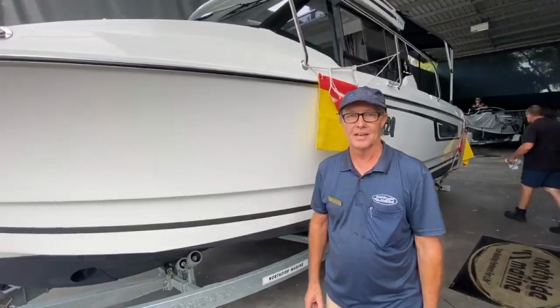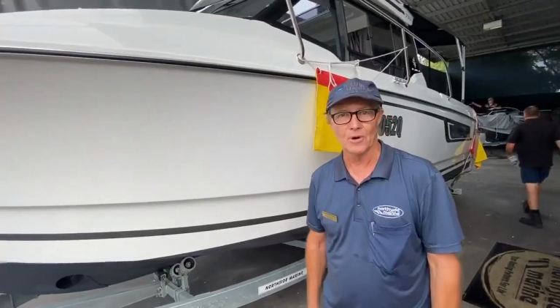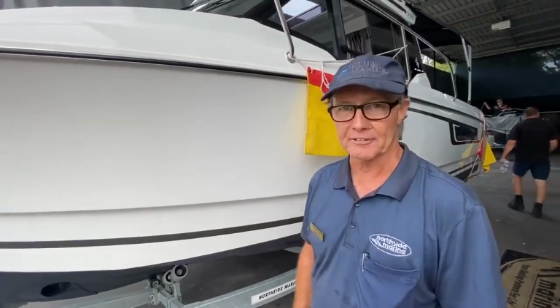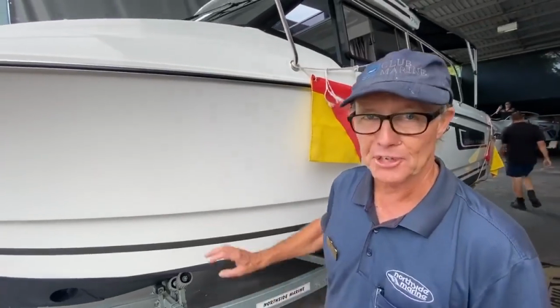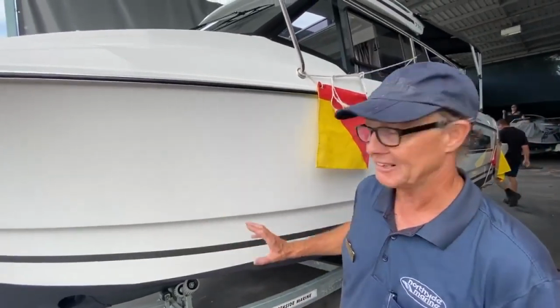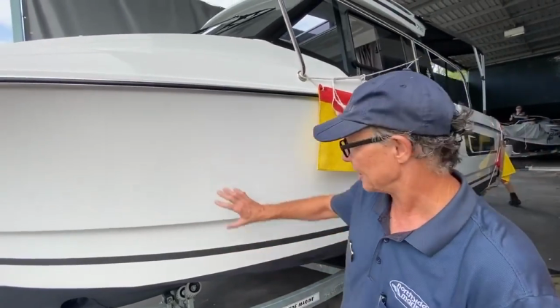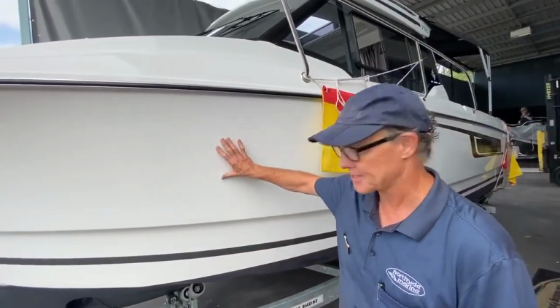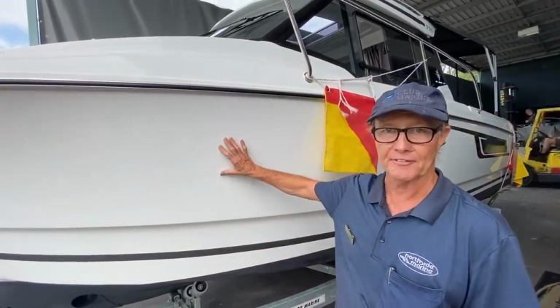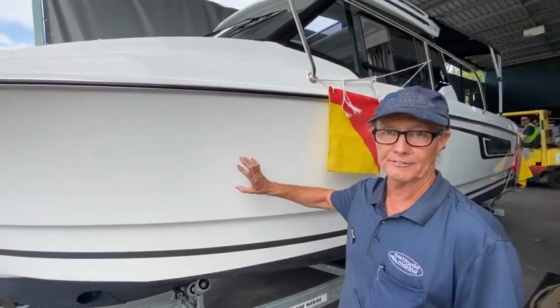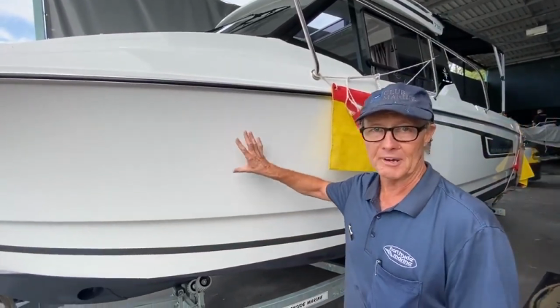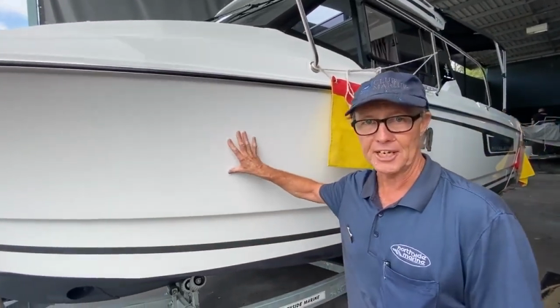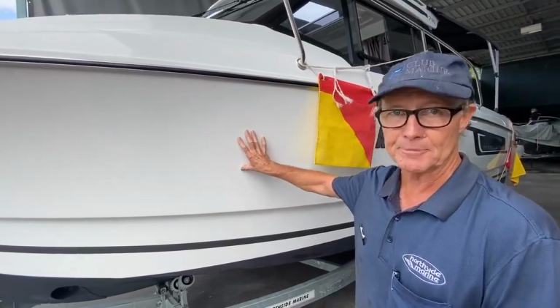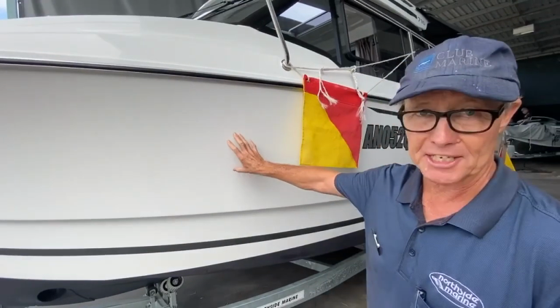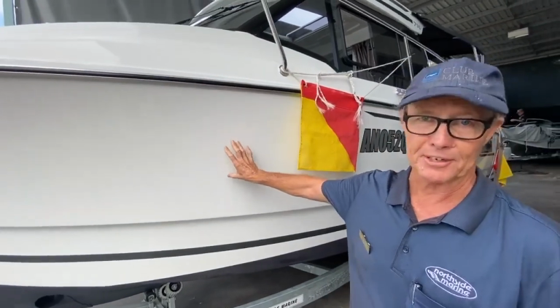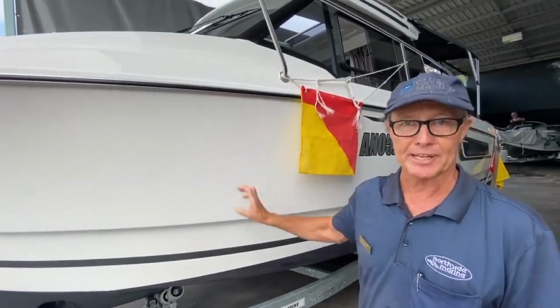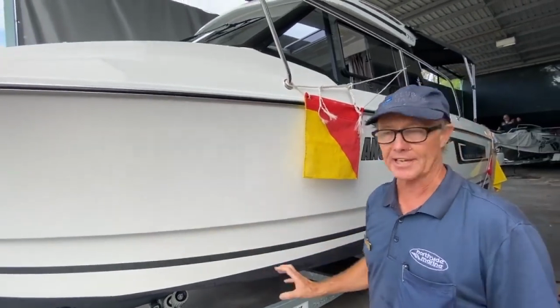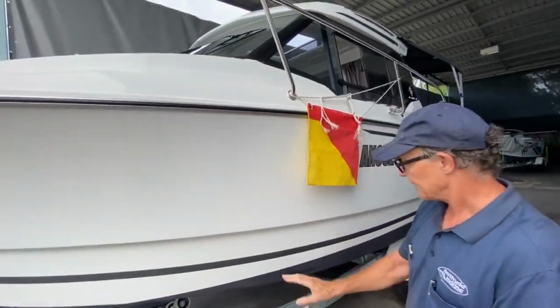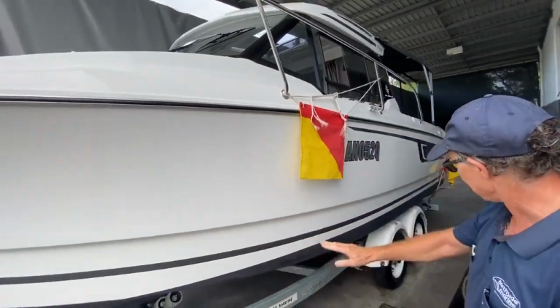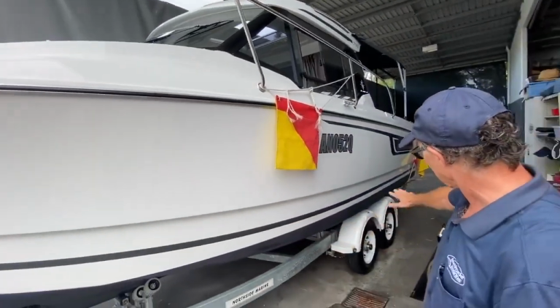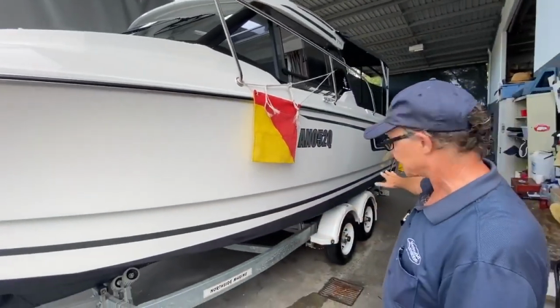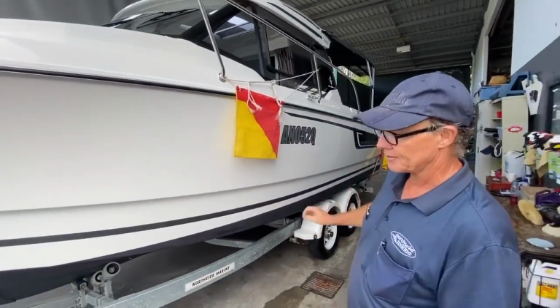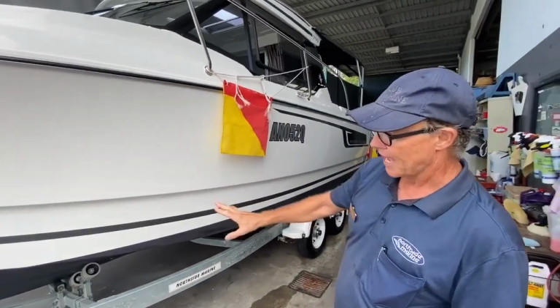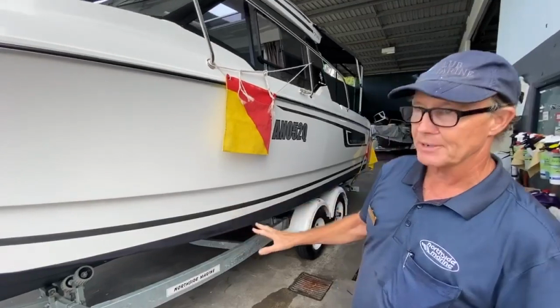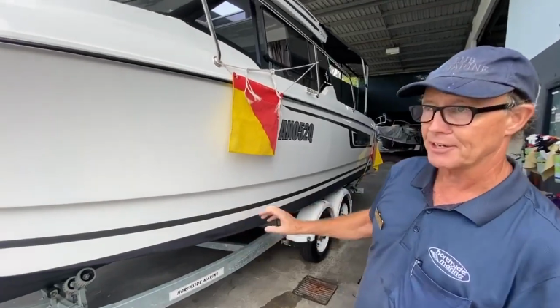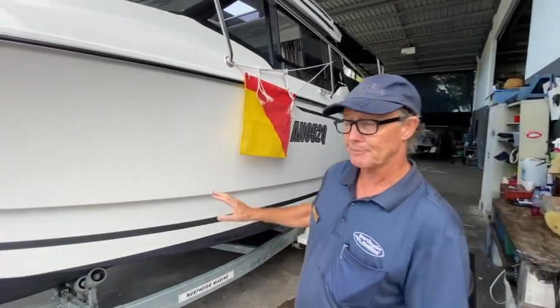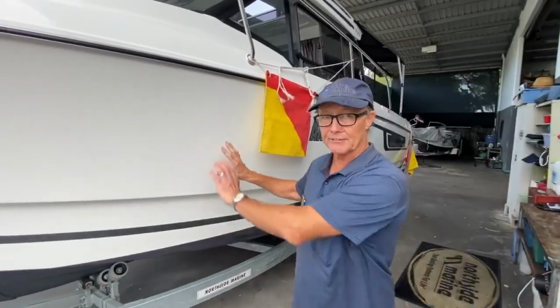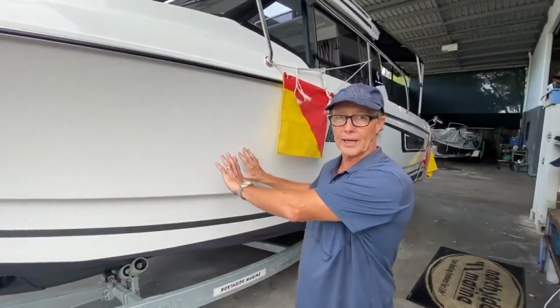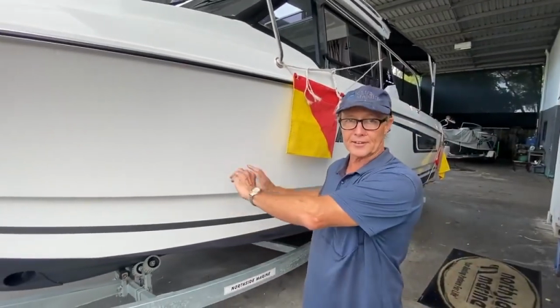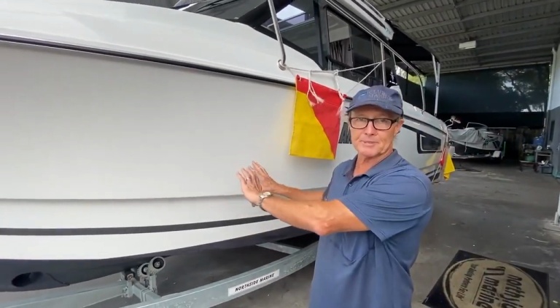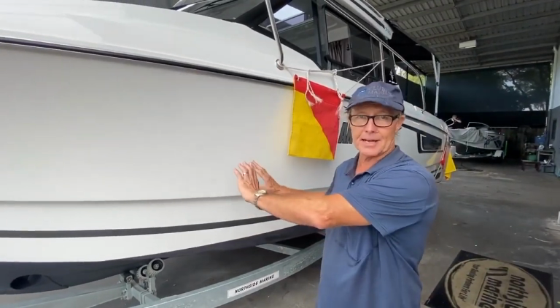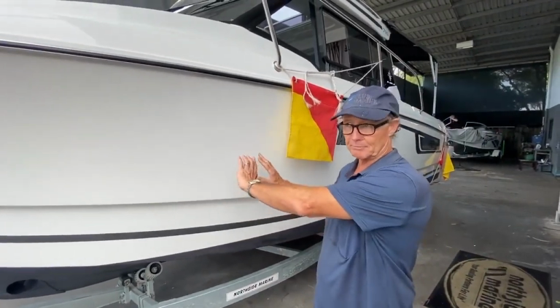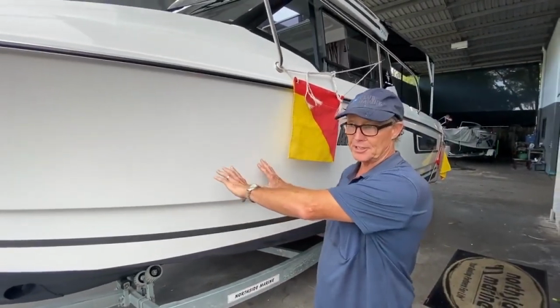Good morning, it's David from Northside Marine. 795 Merrifisher — this boat's a customer's boat and it's going out today. It's been anti-fouled, as you can see, so the anti-foul means this boat is going to live in the water at the customer's contour.